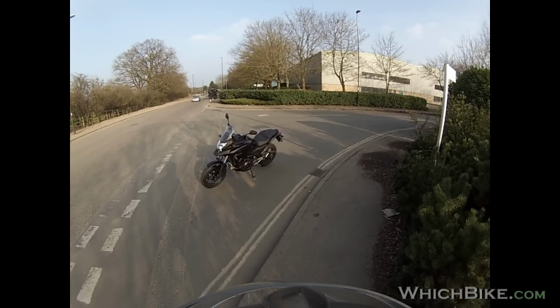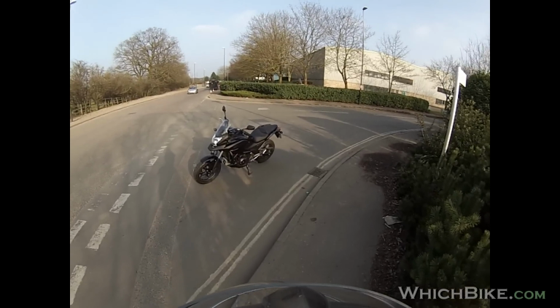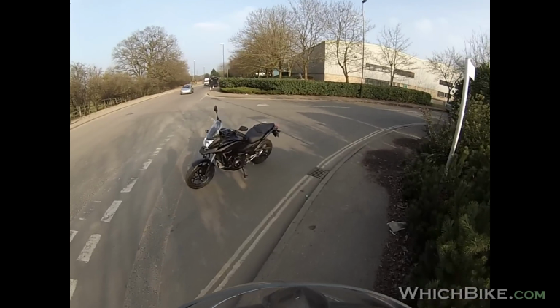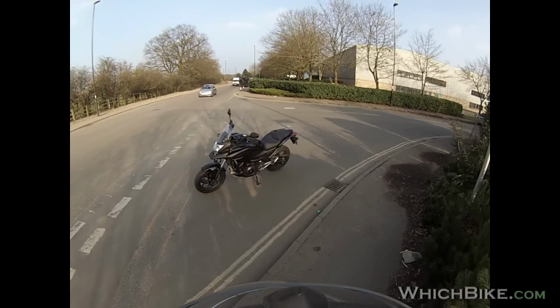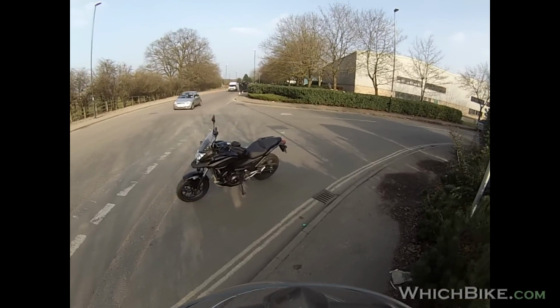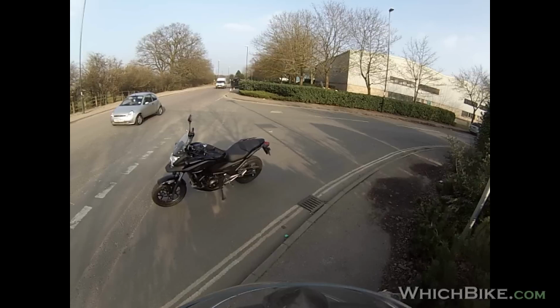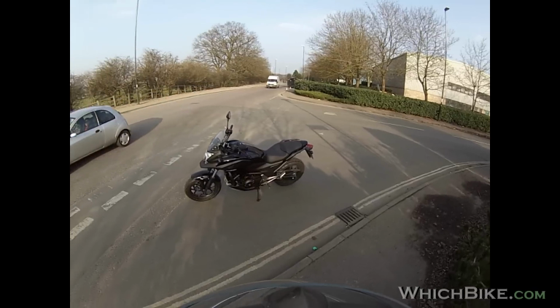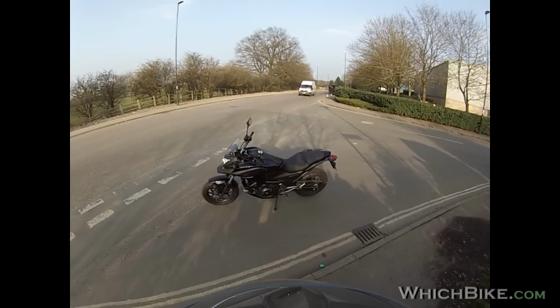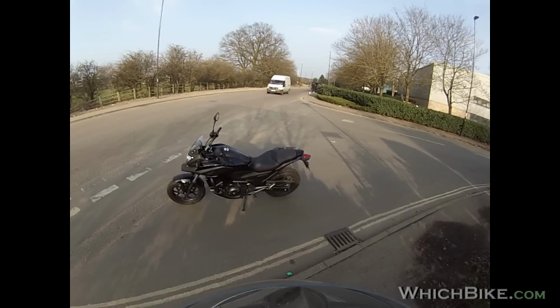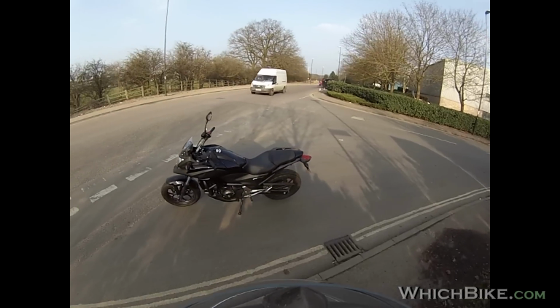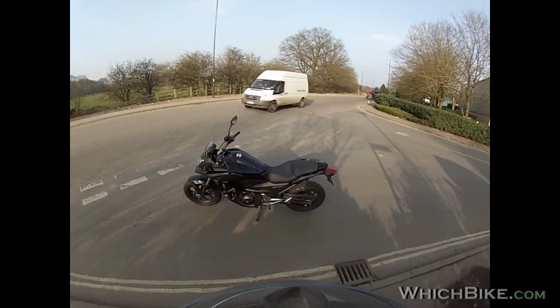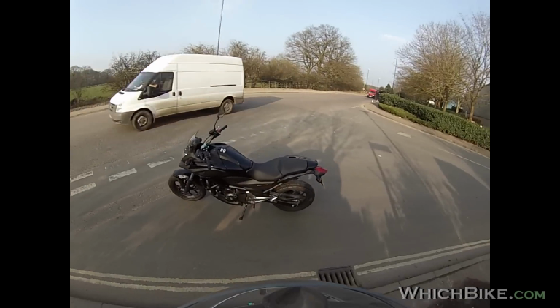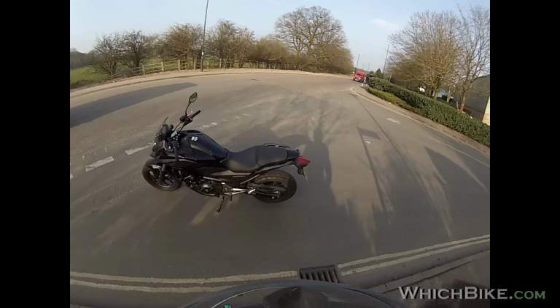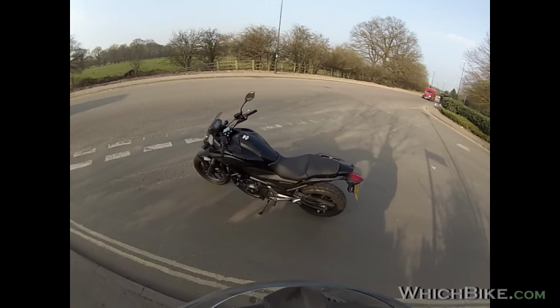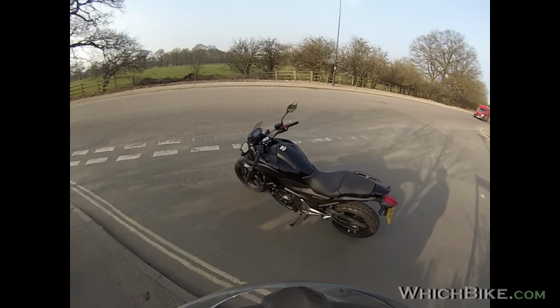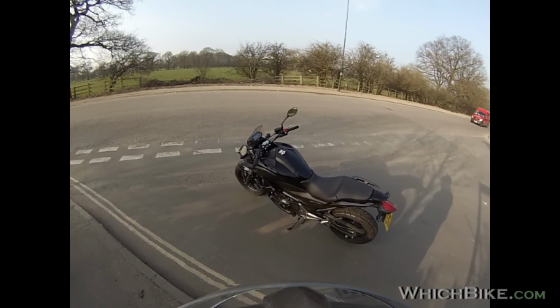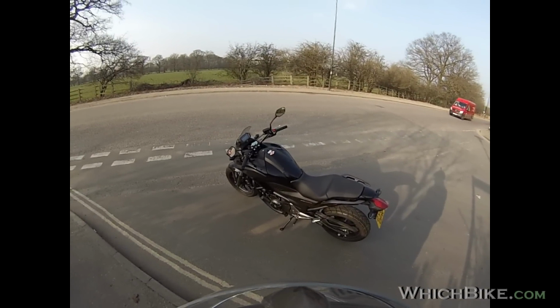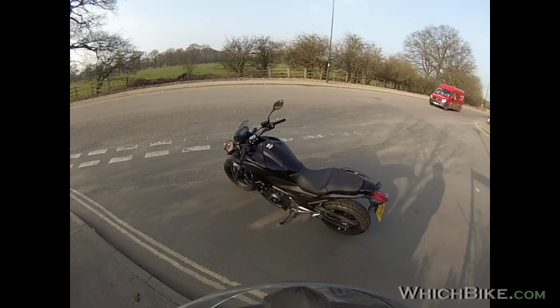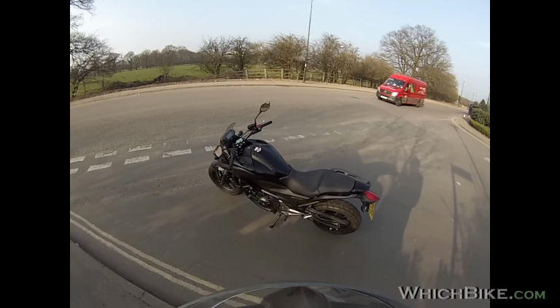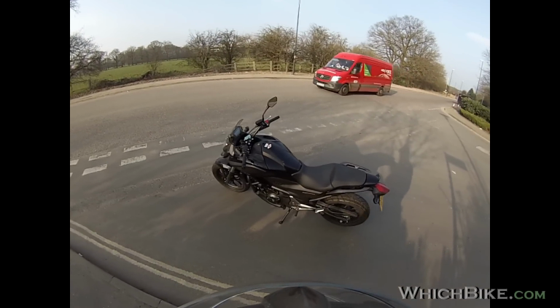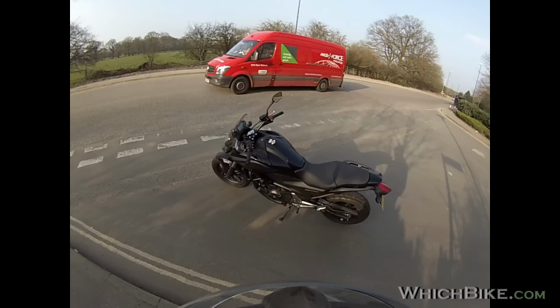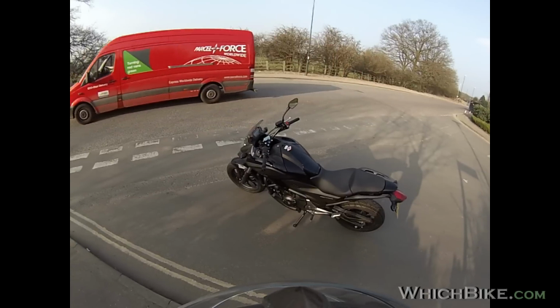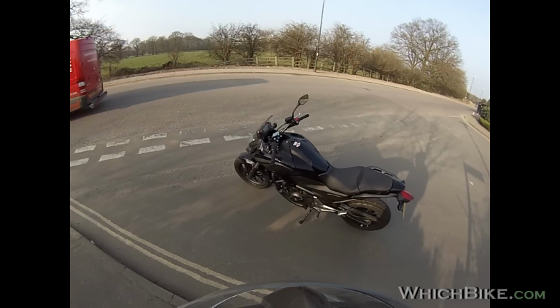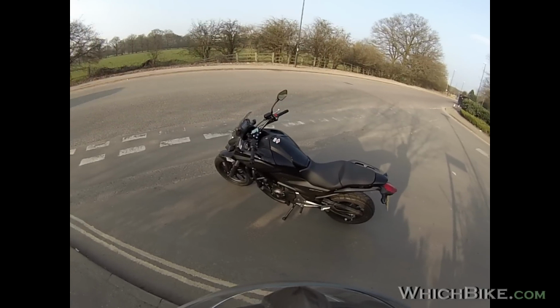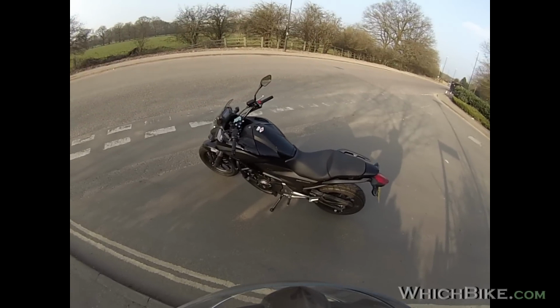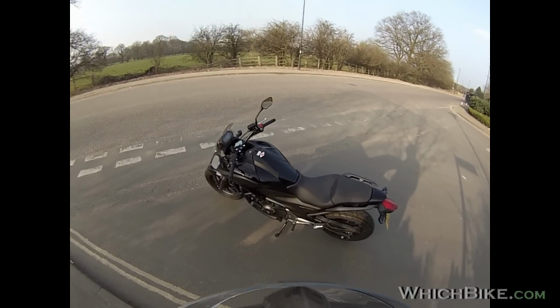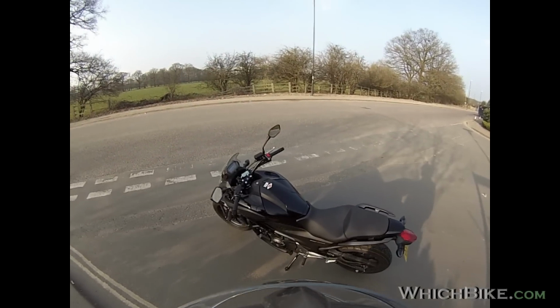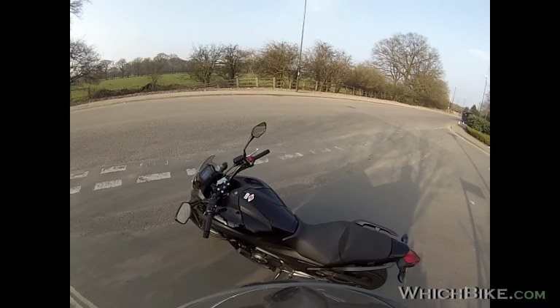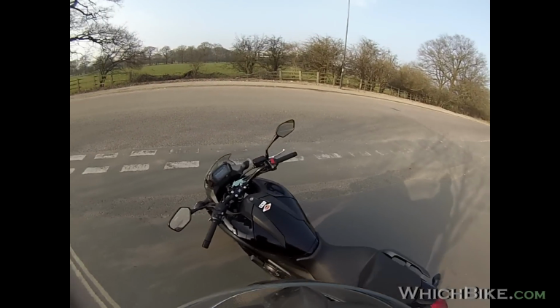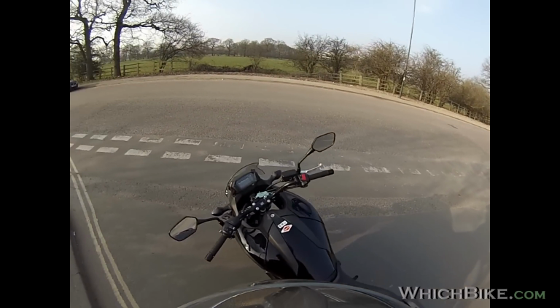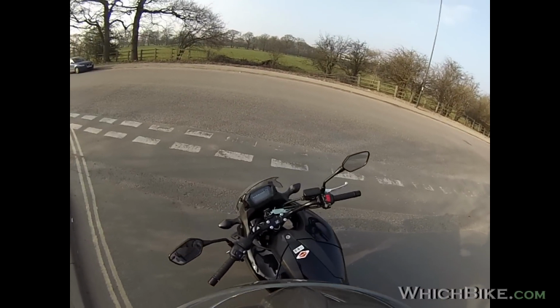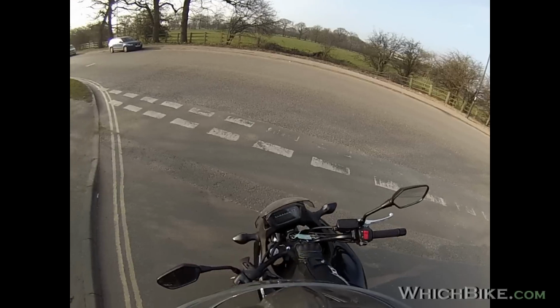It might be all a bit much for some people, especially if you've had a background in scooters, or you're getting back into biking and want something more relaxing — this might be the bike for you. It comfortably takes a pillion and you can add the usual panniers on it for a bit of touring action. I'm quite impressed with the looks, especially in this livery. It's quite svelte. Right, let's turn it on.